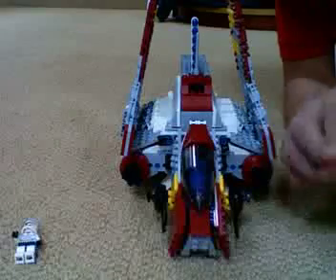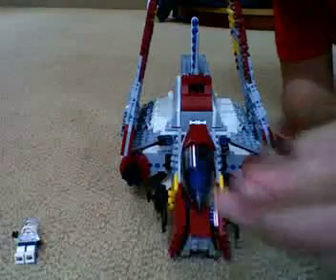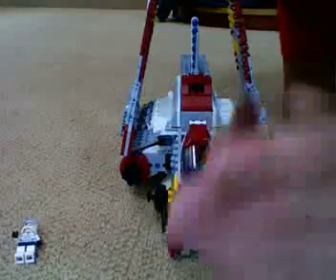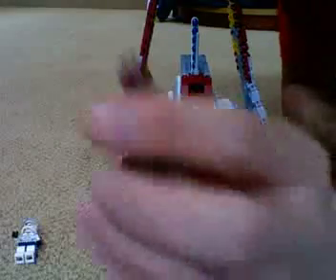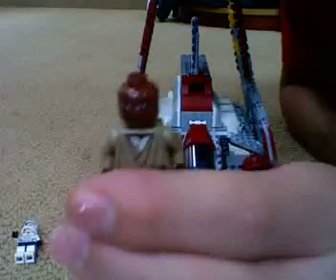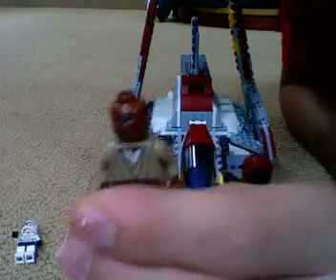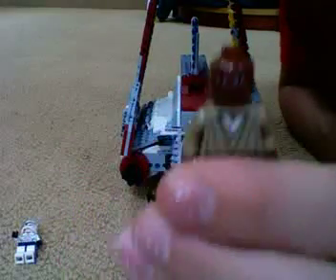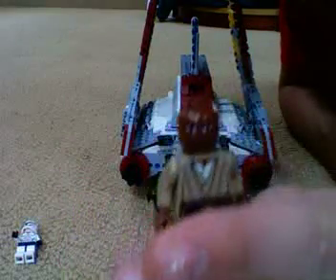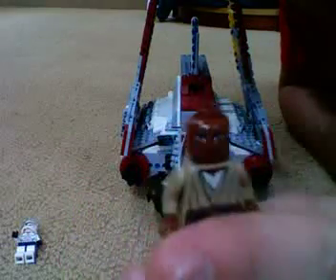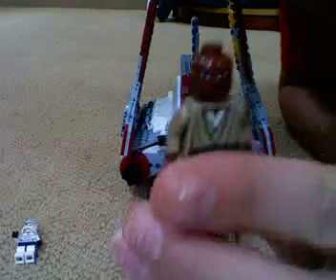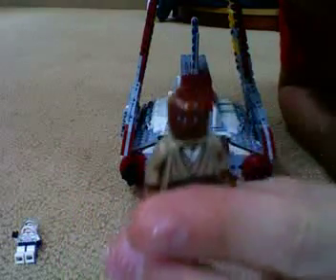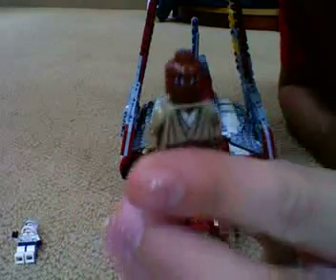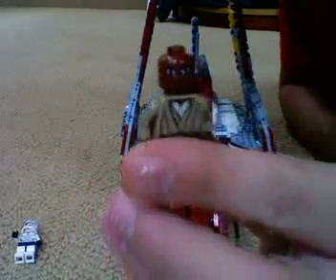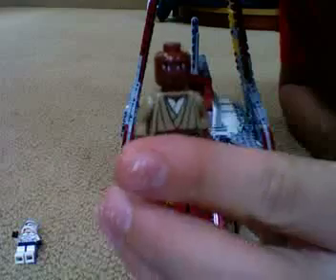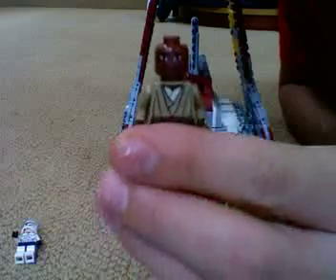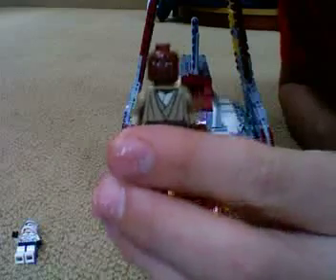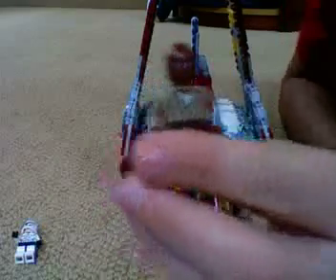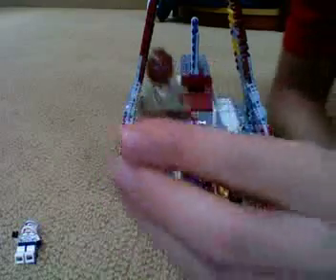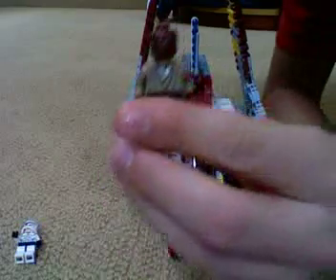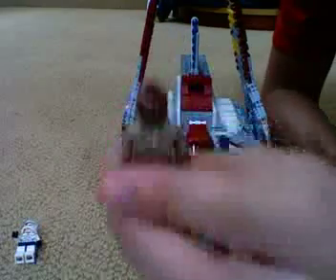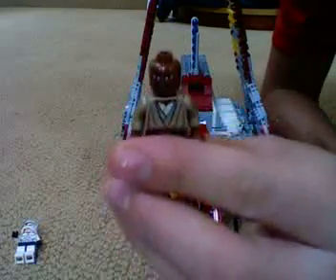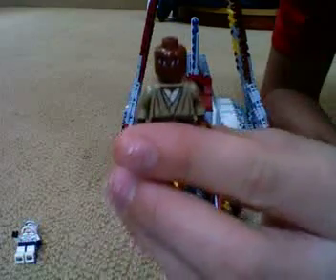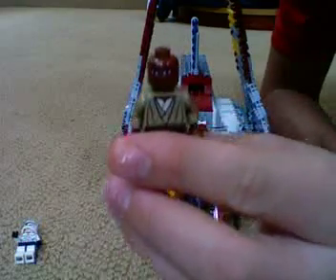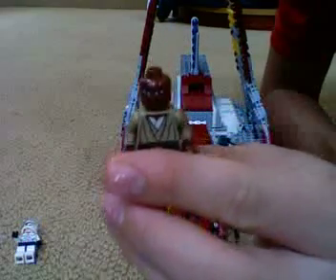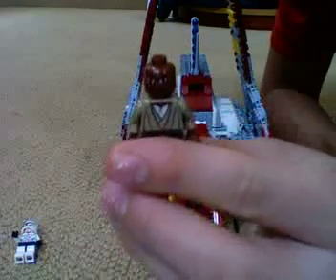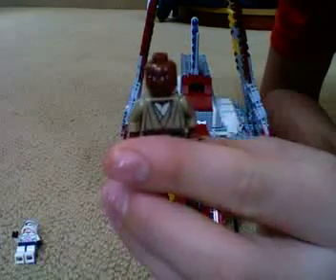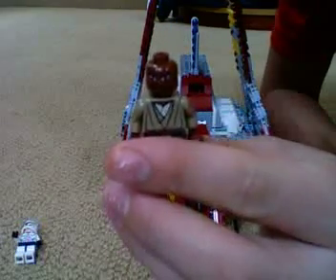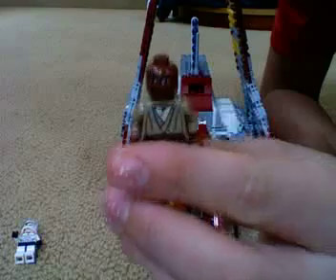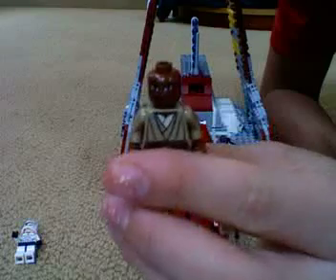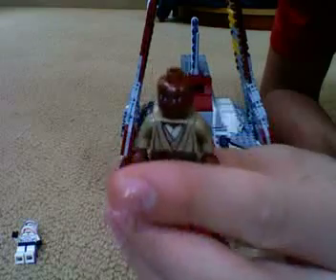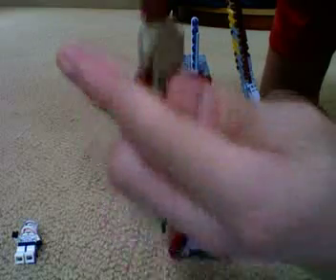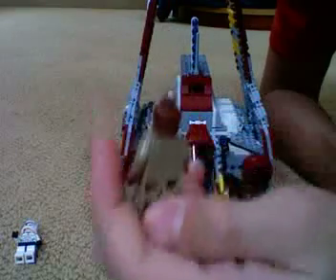And a cheesy-looking Mace Windu. Looks like he's 80 years old, man. Comment and tell me what you think about the new faces.